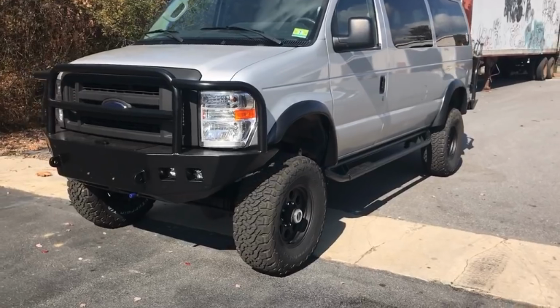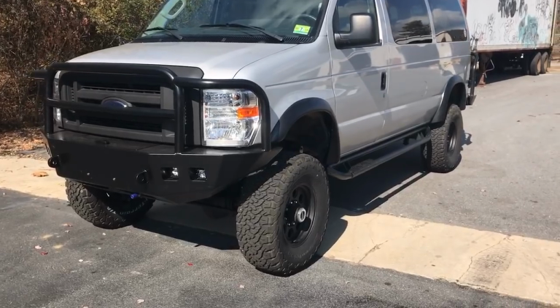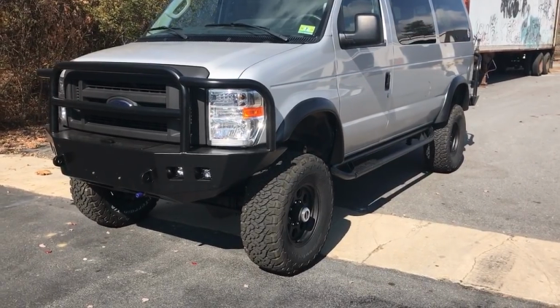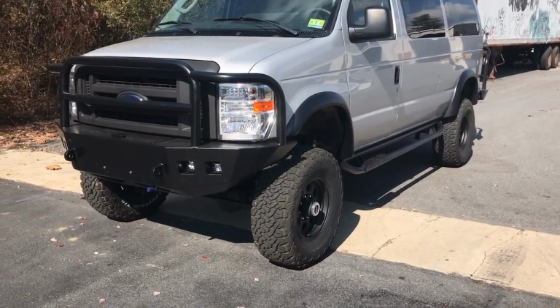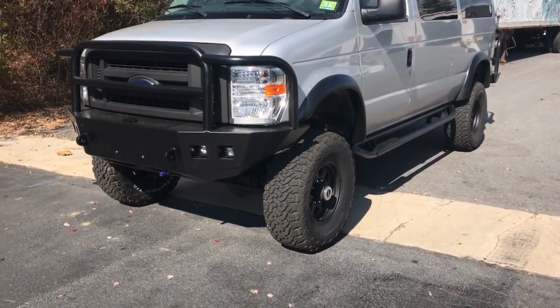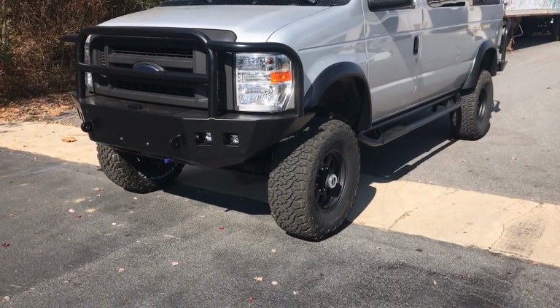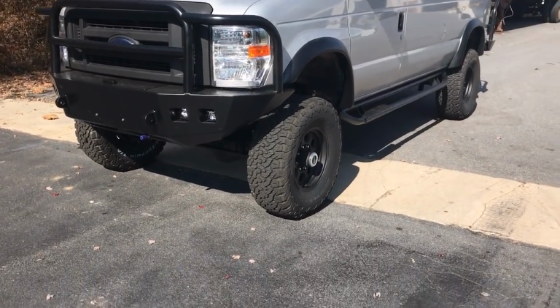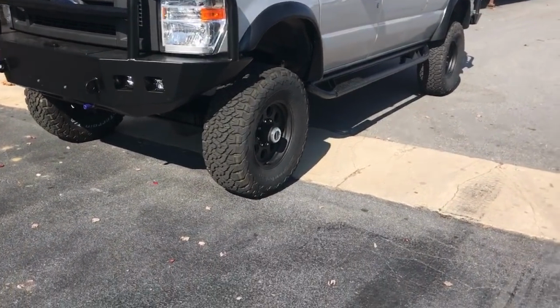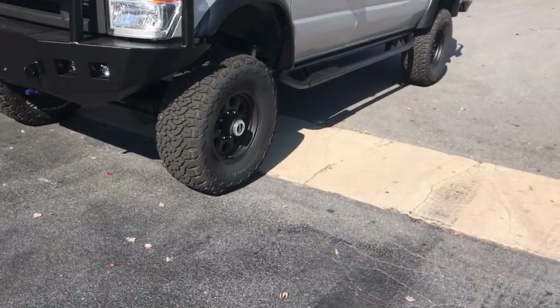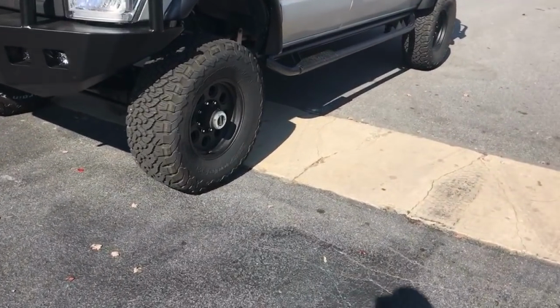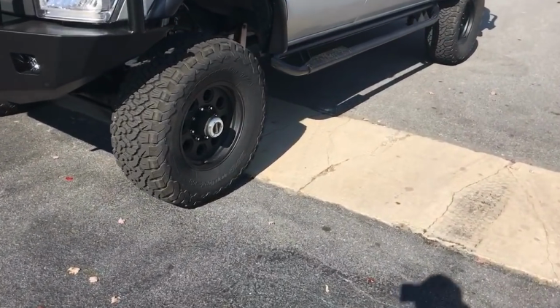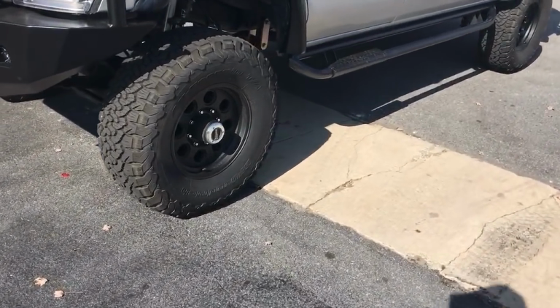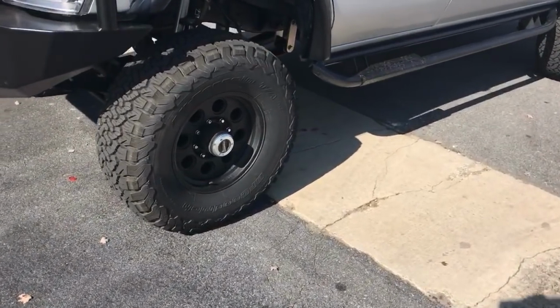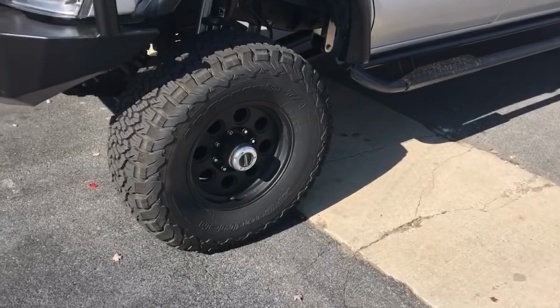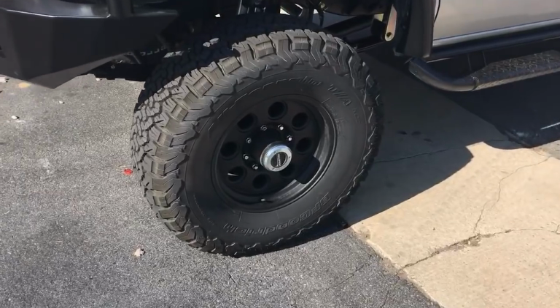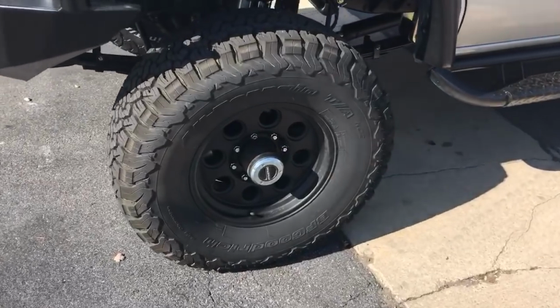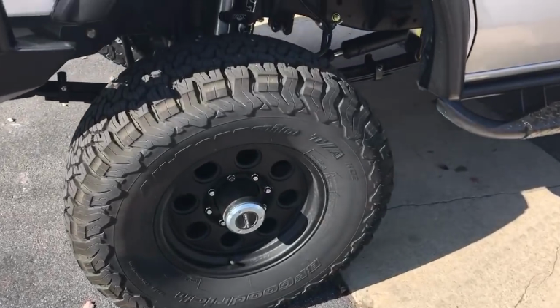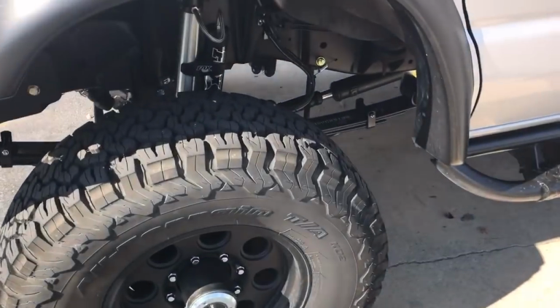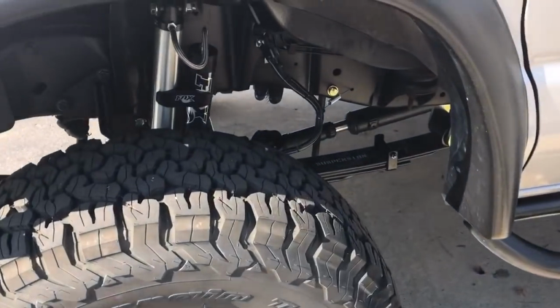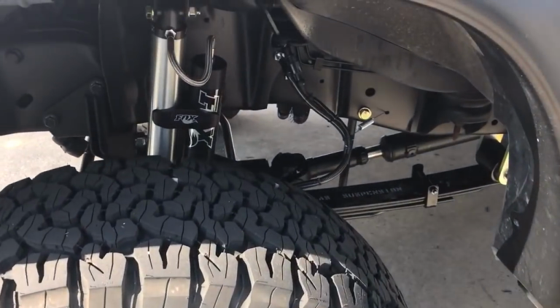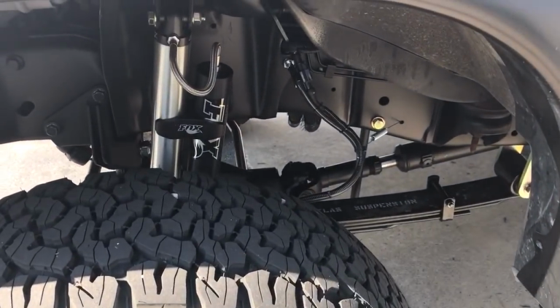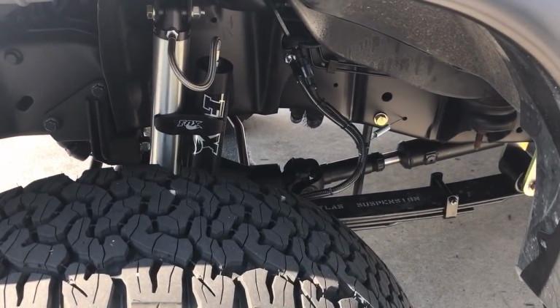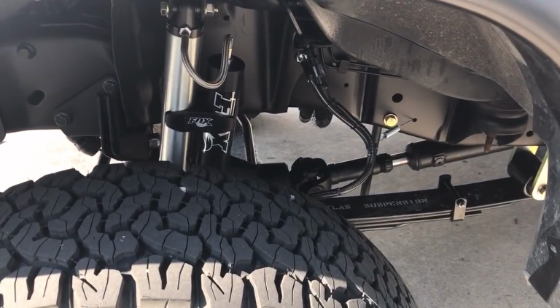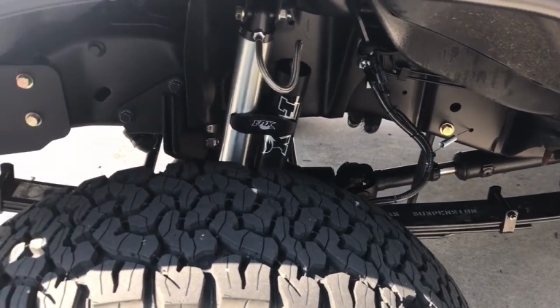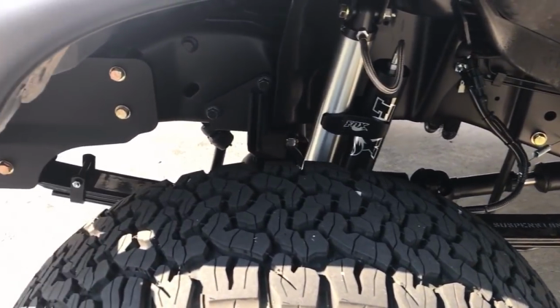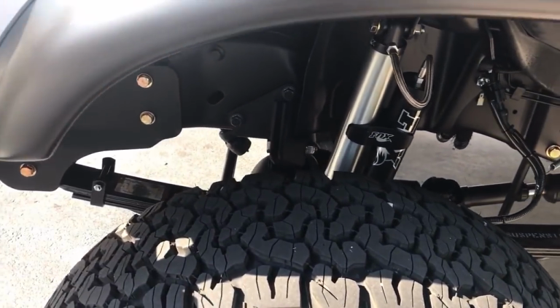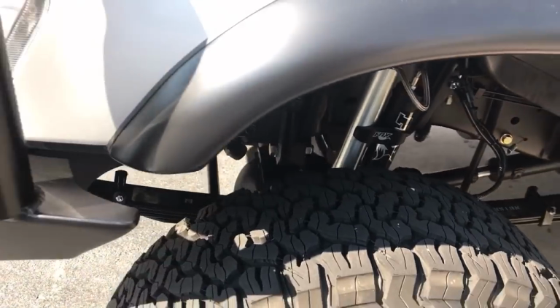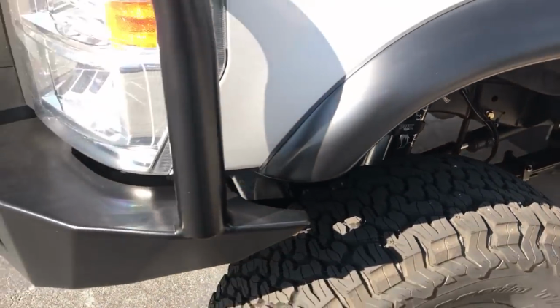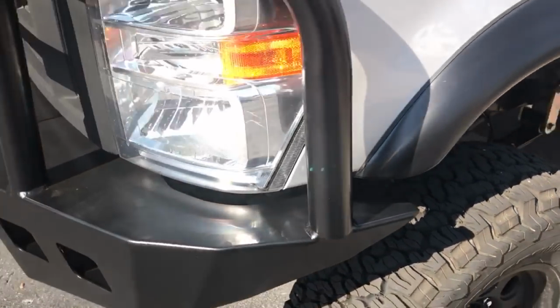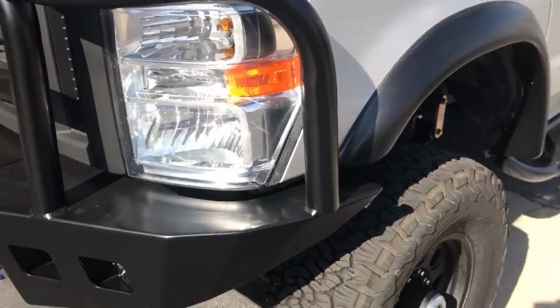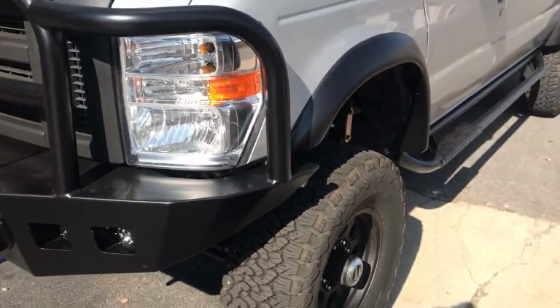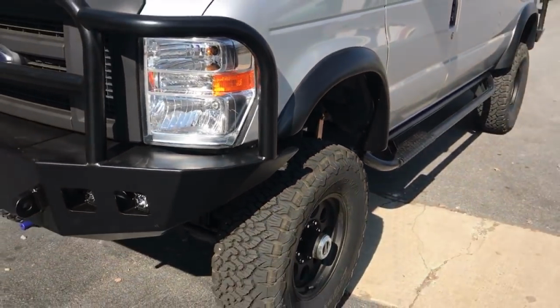Did a 6-inch lift on 35-inch BFG all-terrains. Got some BlackRock wheels, Fox Reservoir shocks, Progressive Springs front and rear.